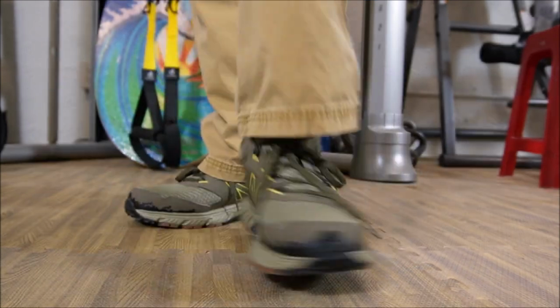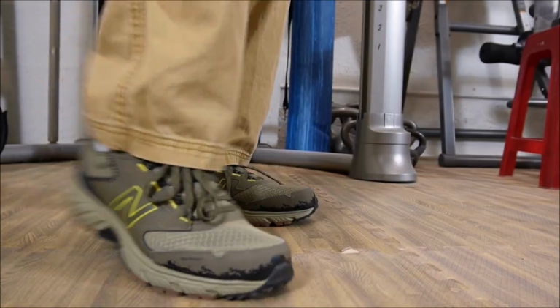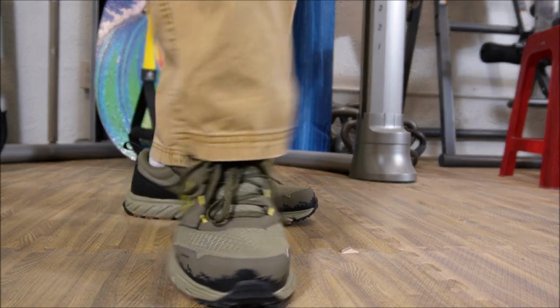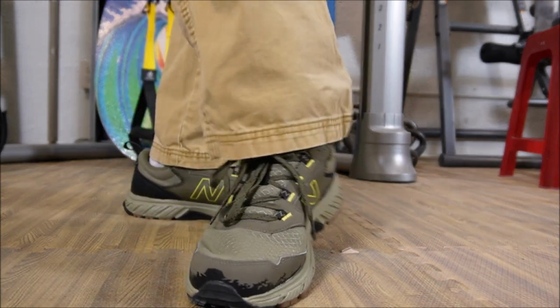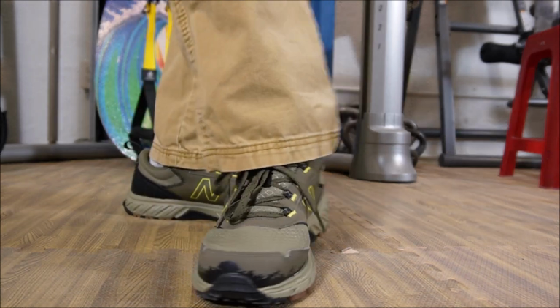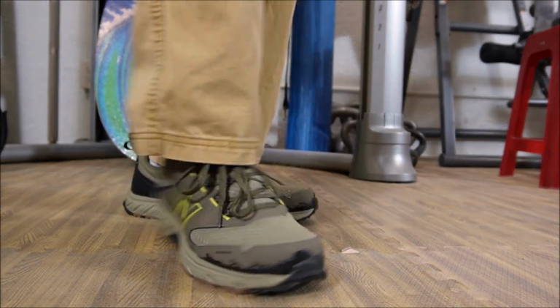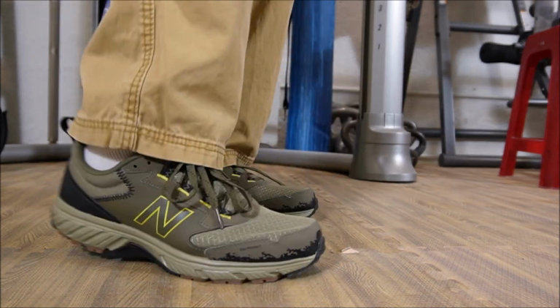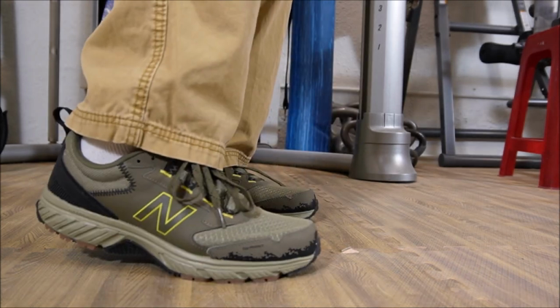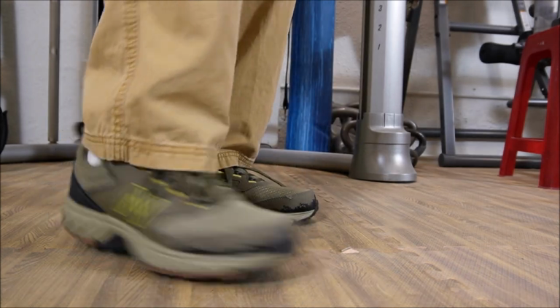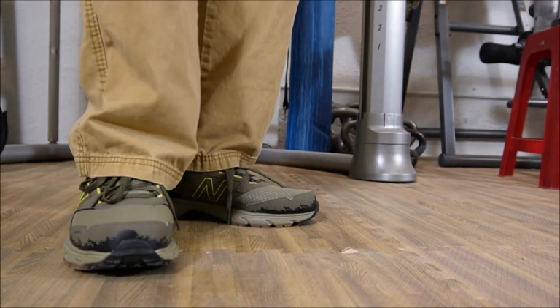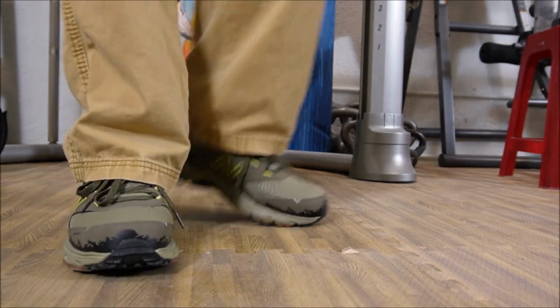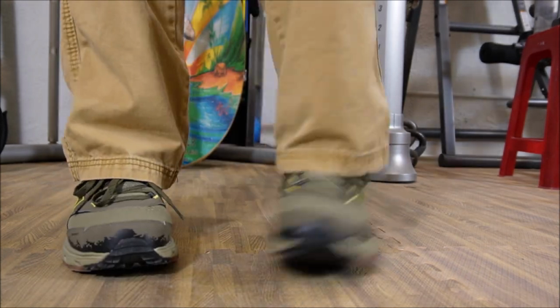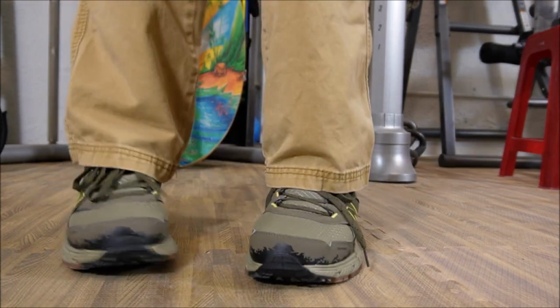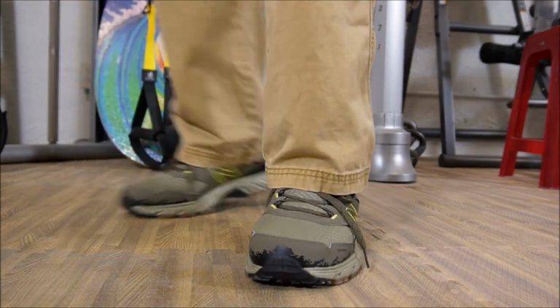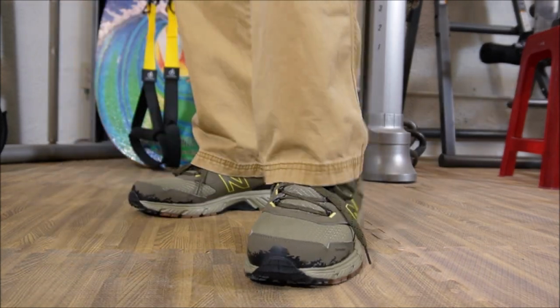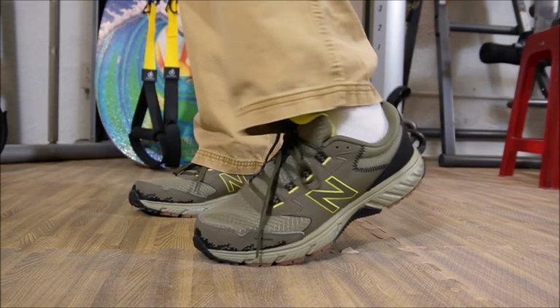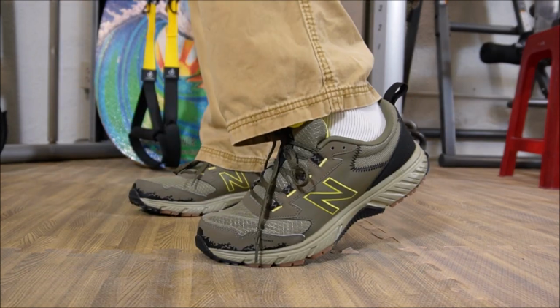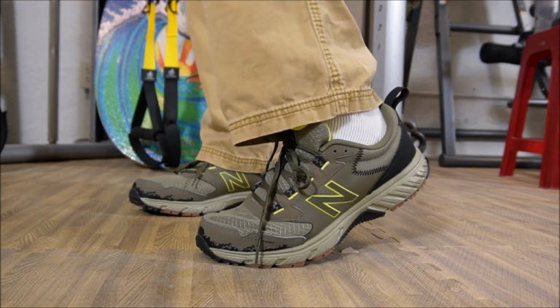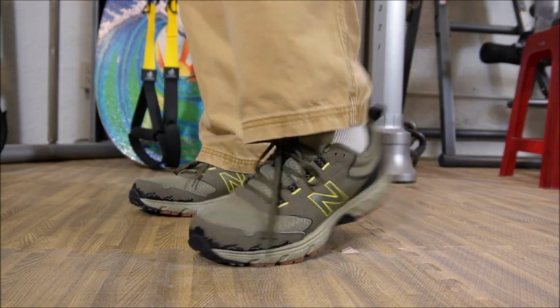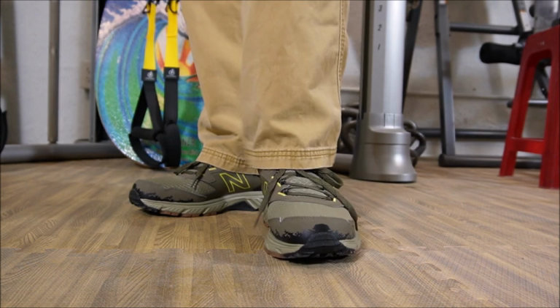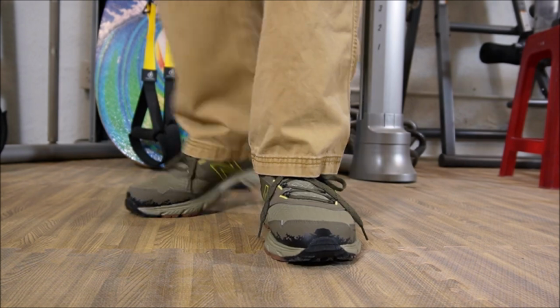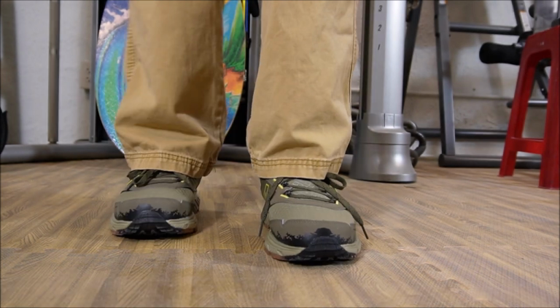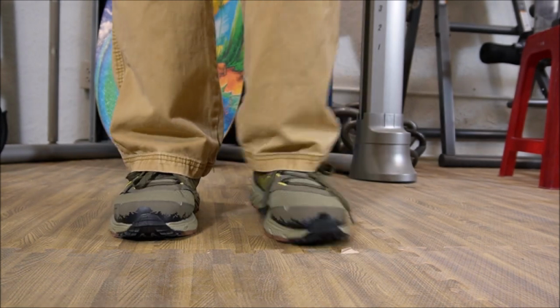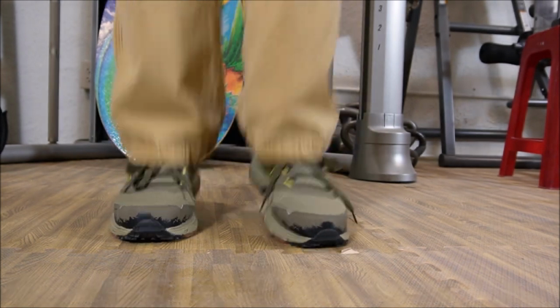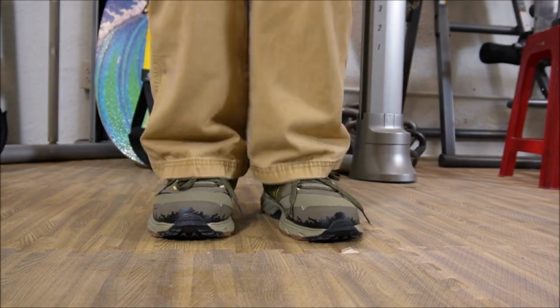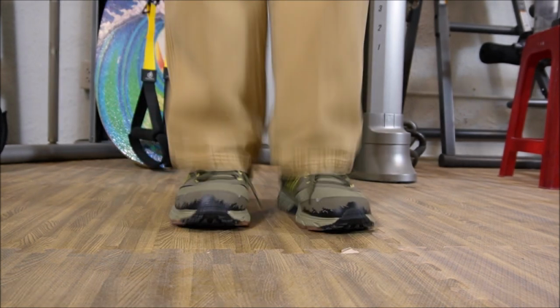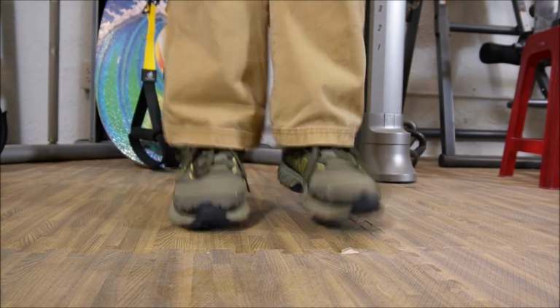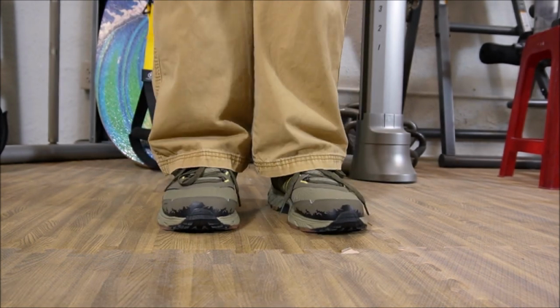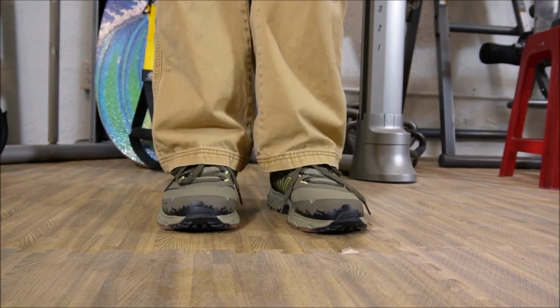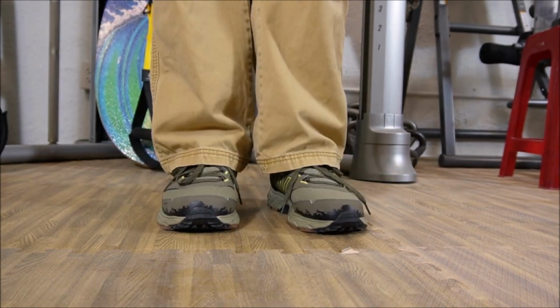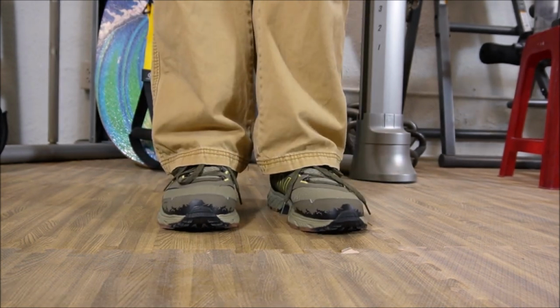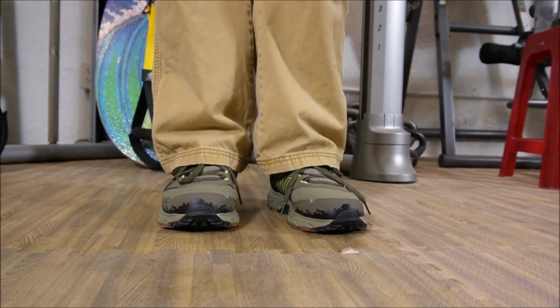You can look at it from here, you can look at it from there. It's a really good looking shoe, and I can tell you, very, very comfortable.